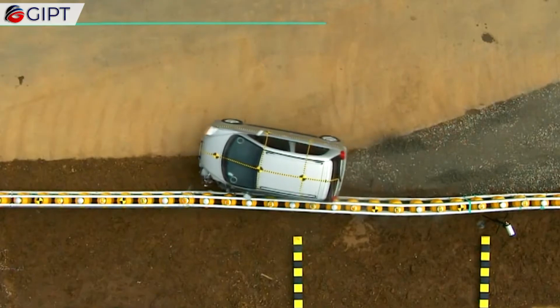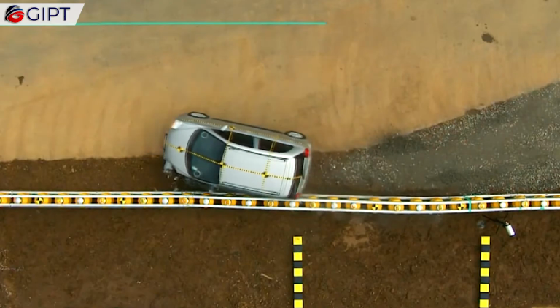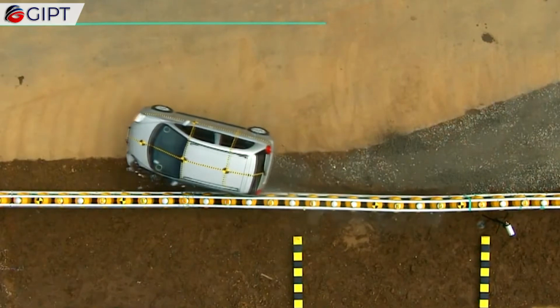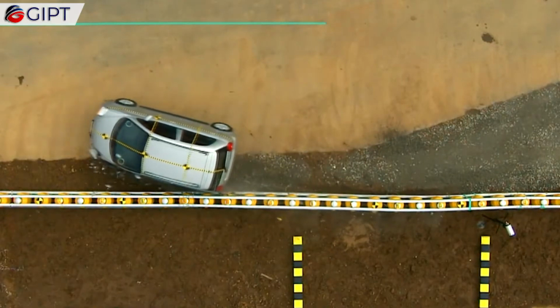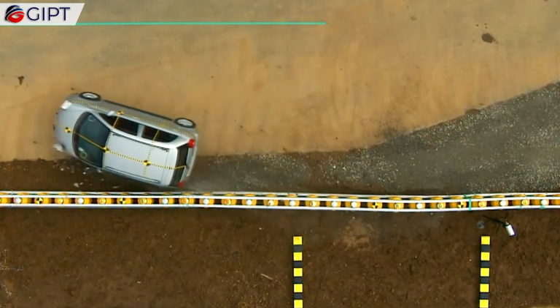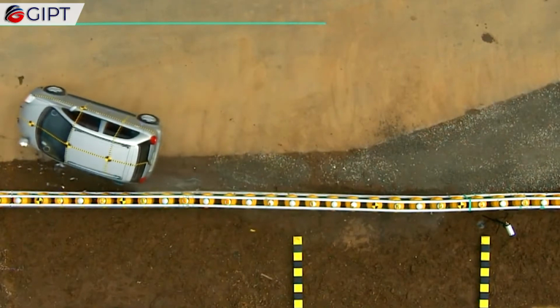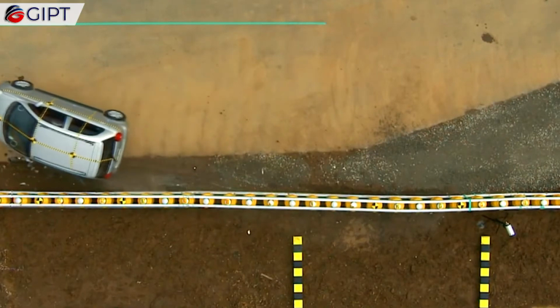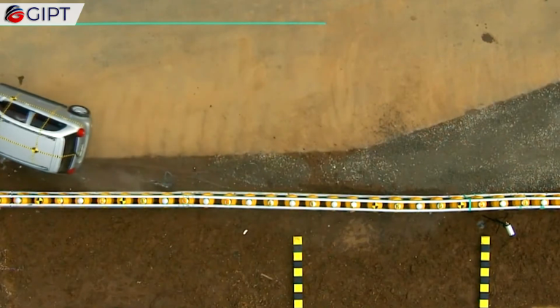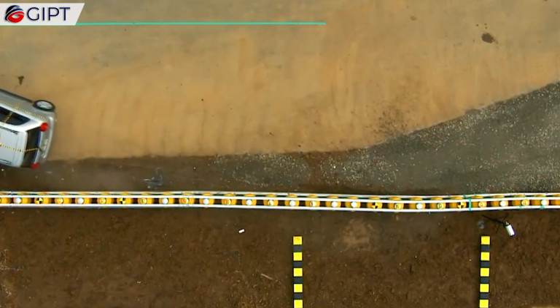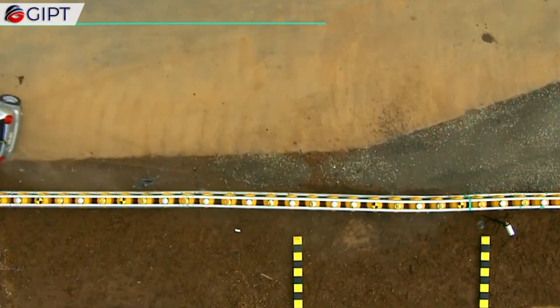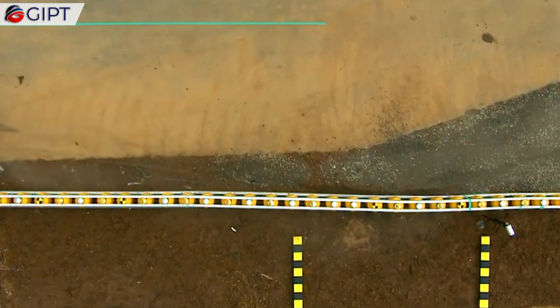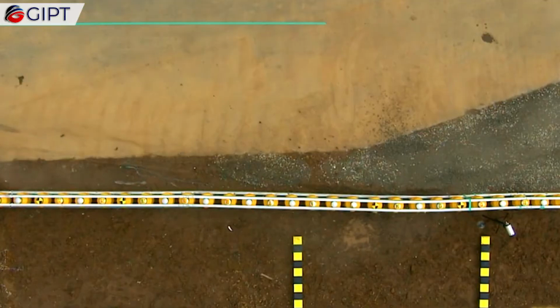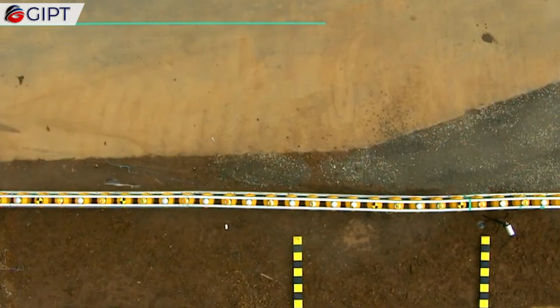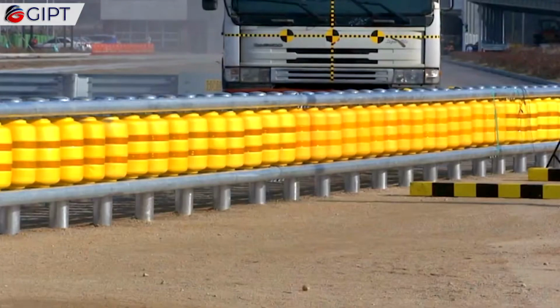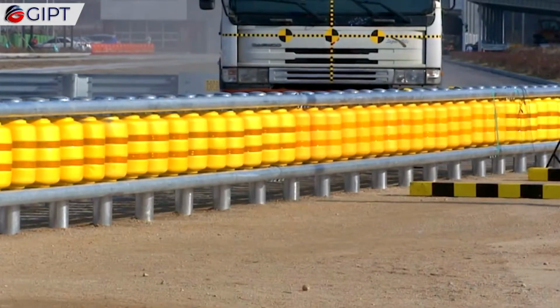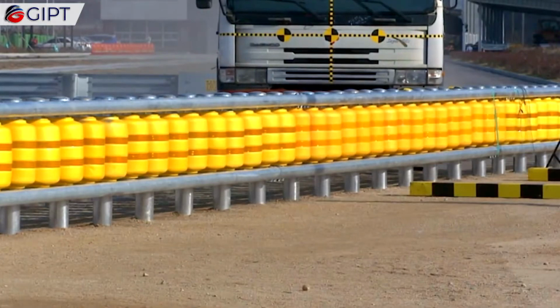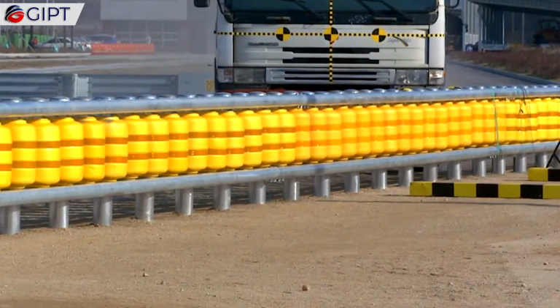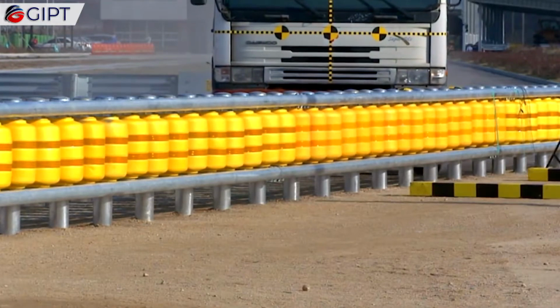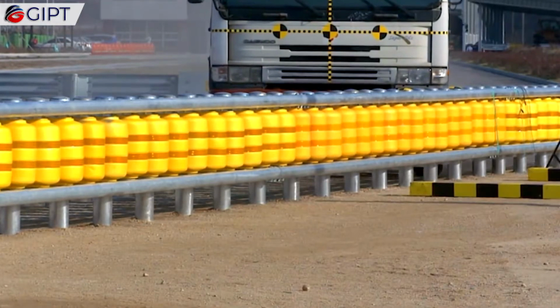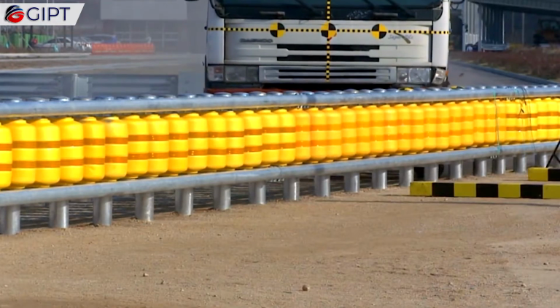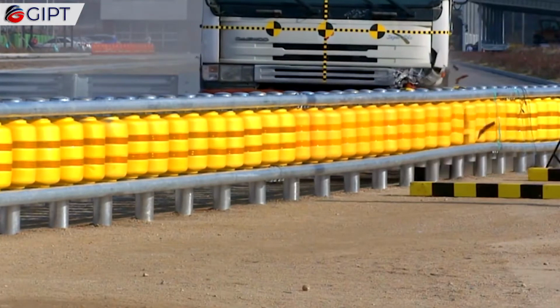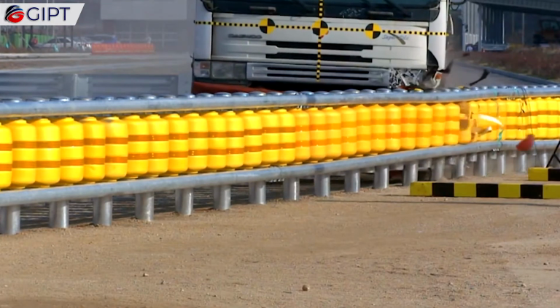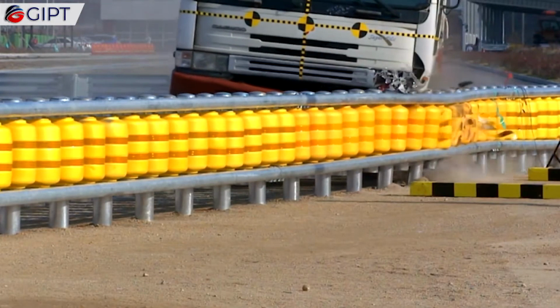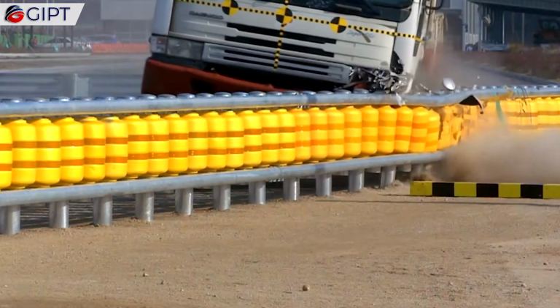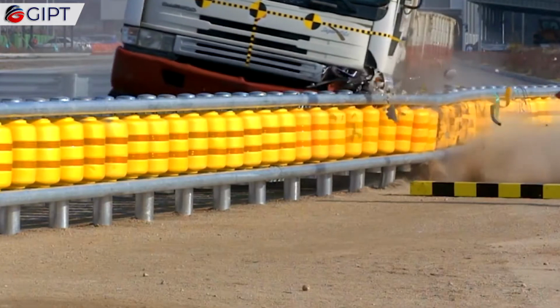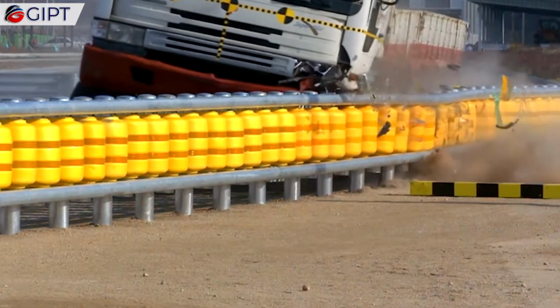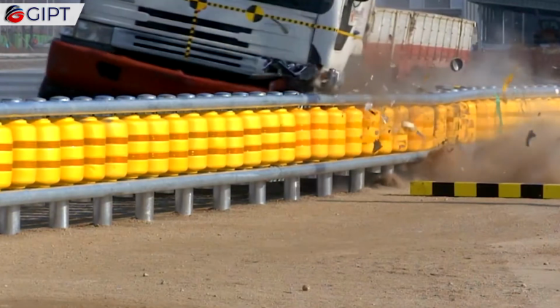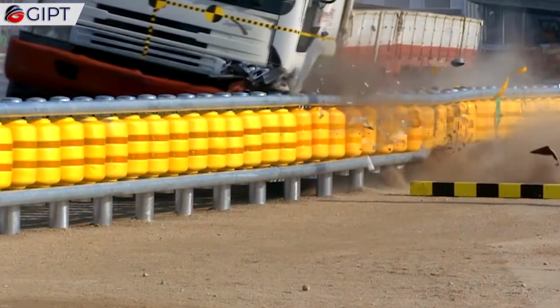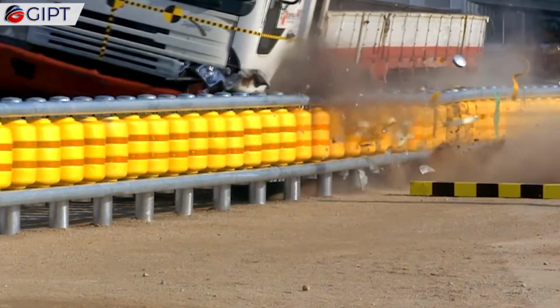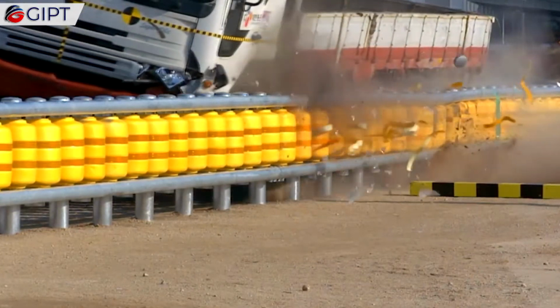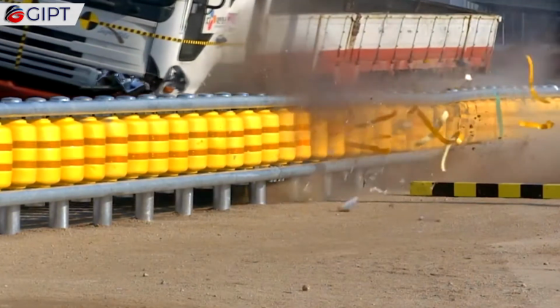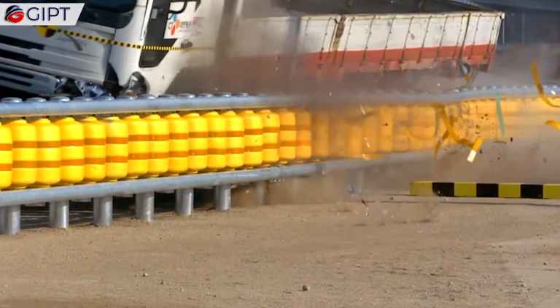The ETI Roller Barrier System was developed by the South Korean firm ETI, or Evolution in Traffic Innovation. These guardrails convert collision energy into rotational energy, to prevent cars and other vehicles from diverting off the road and causing a secondary crash.